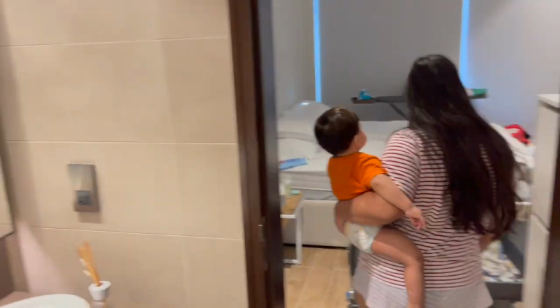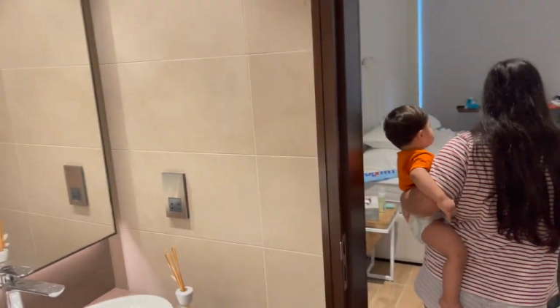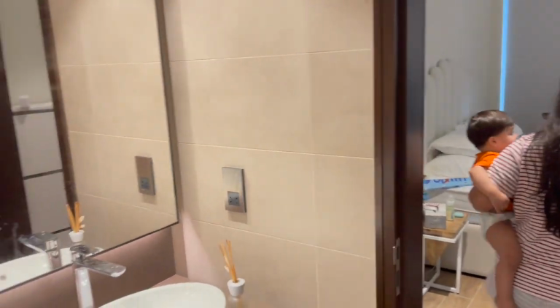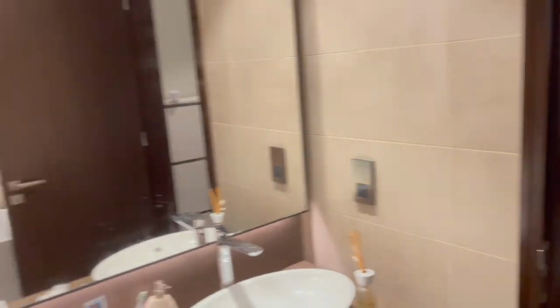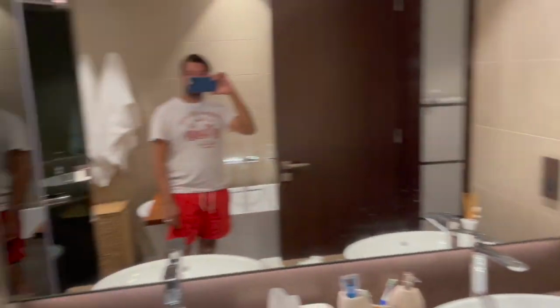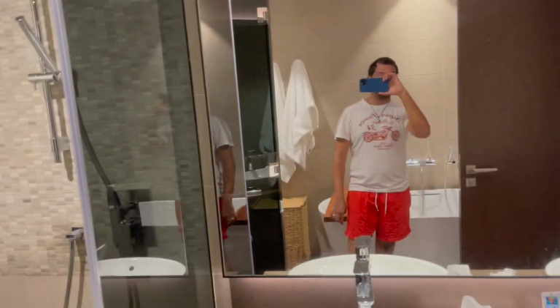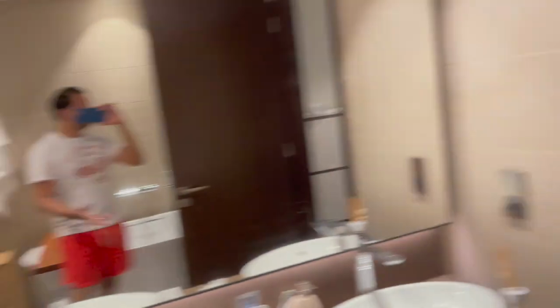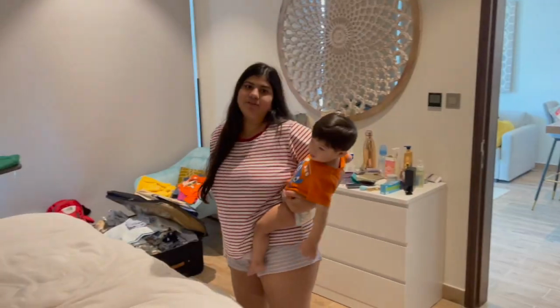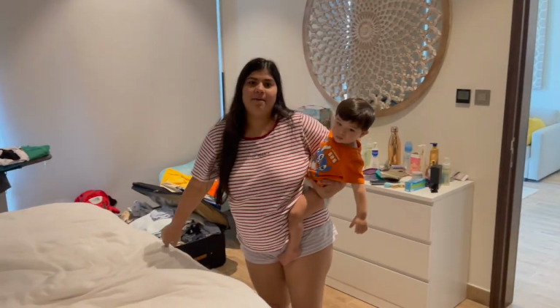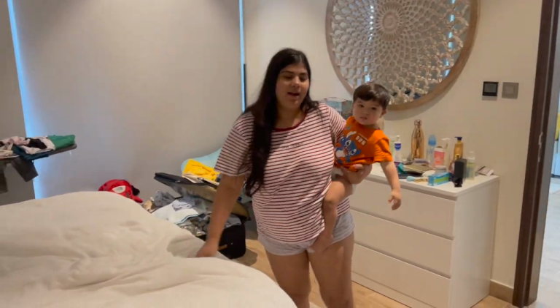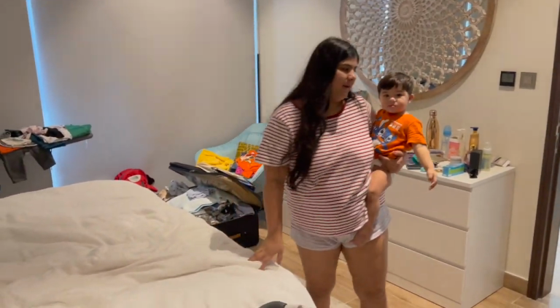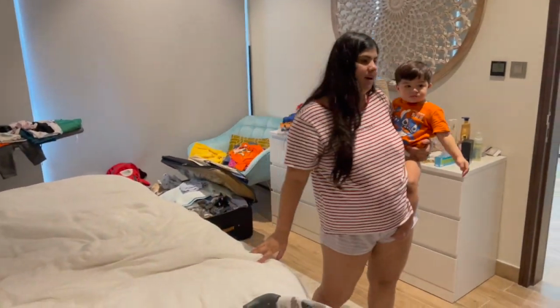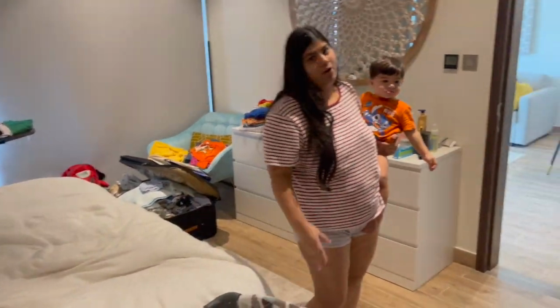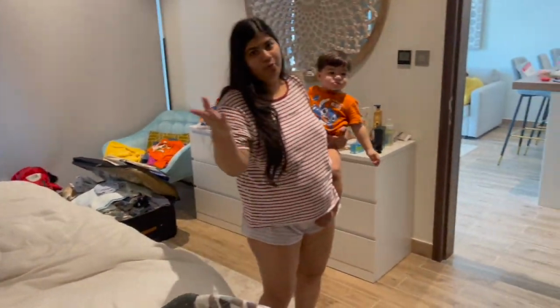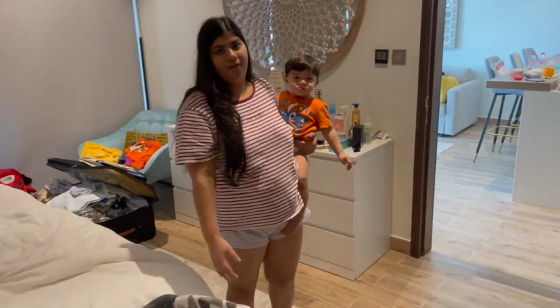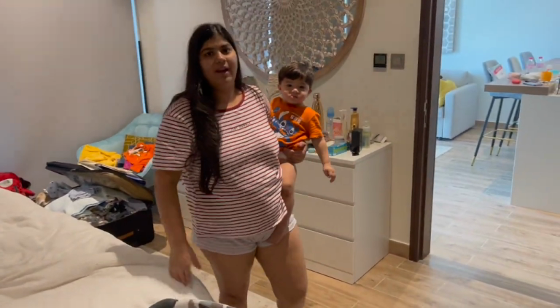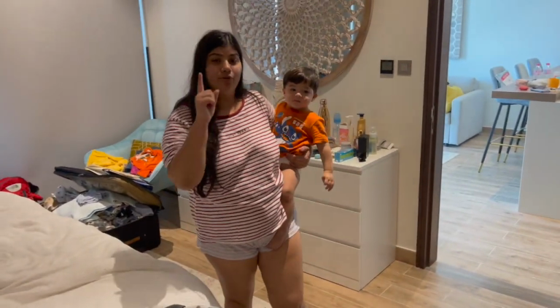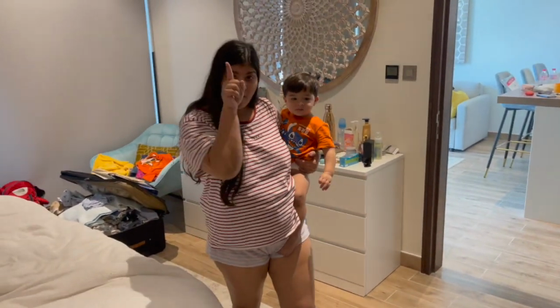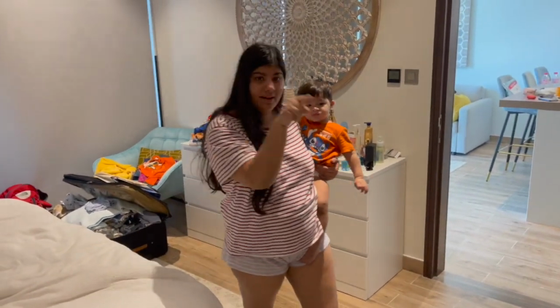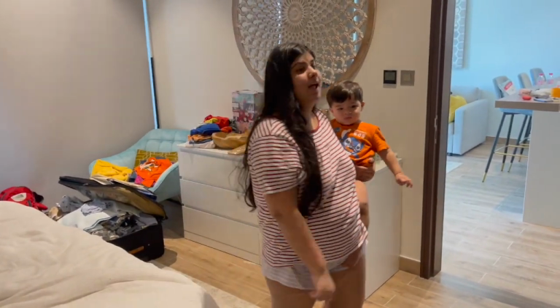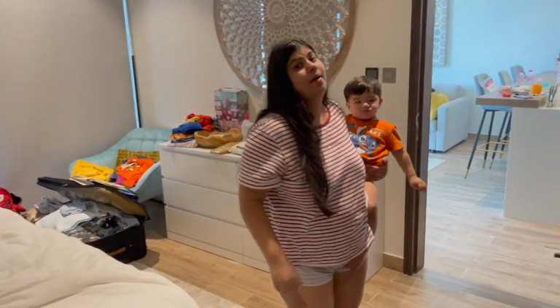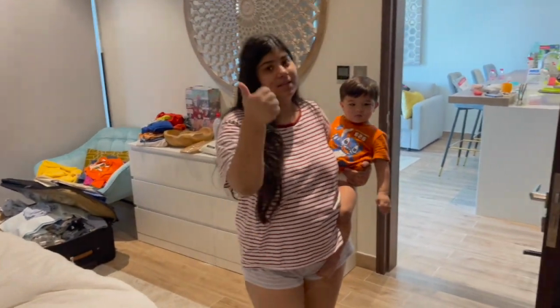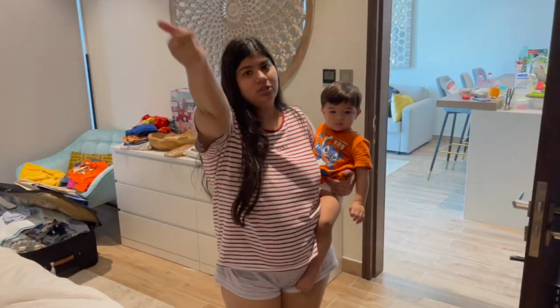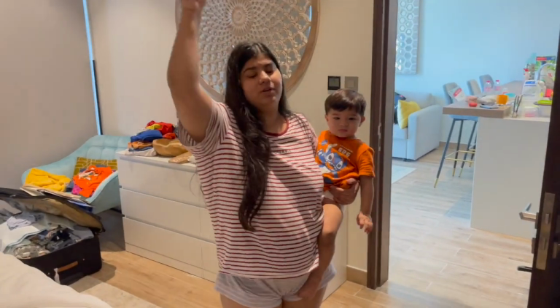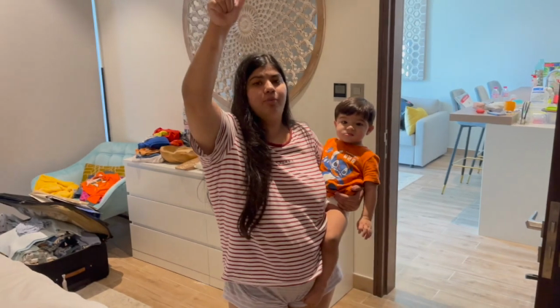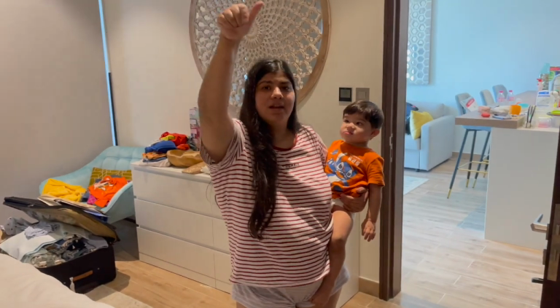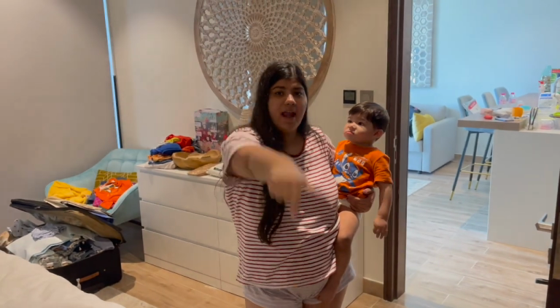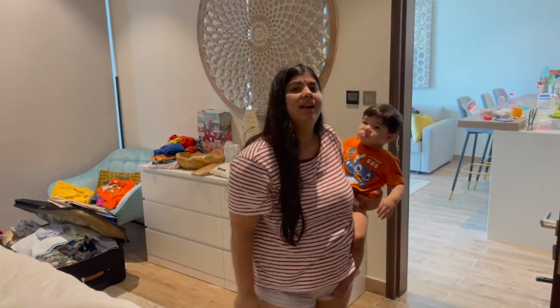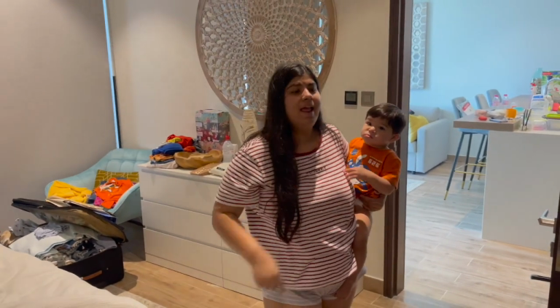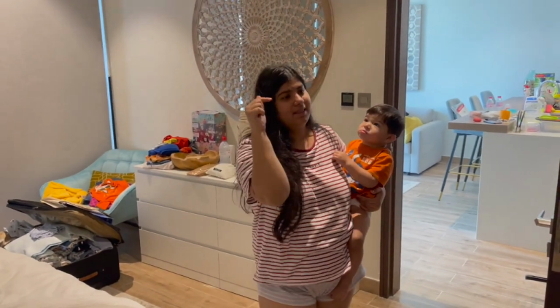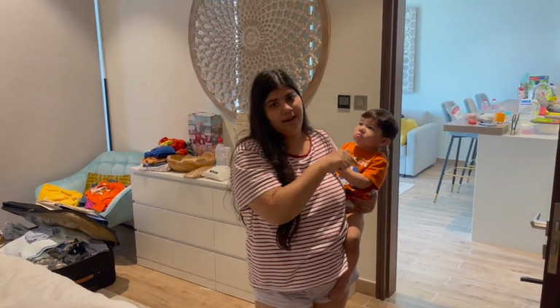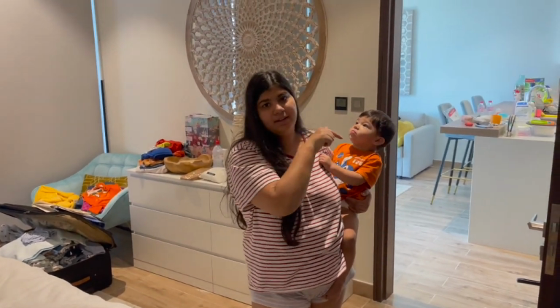So yeah guys, that's my apartment! I hope you love it. If you love it, please go subscribe to my channel and hit the like button.